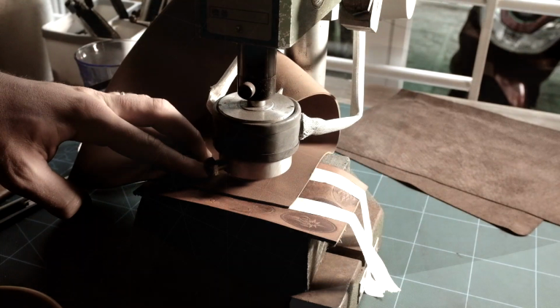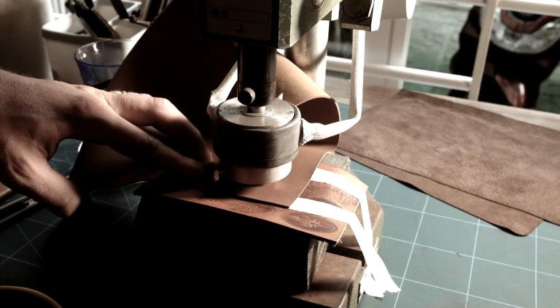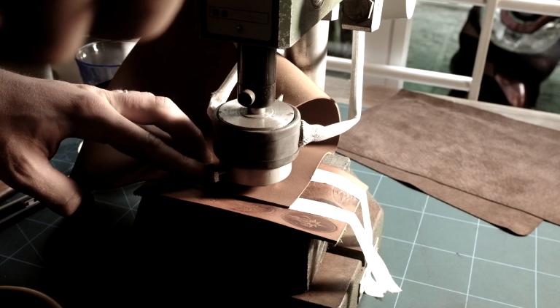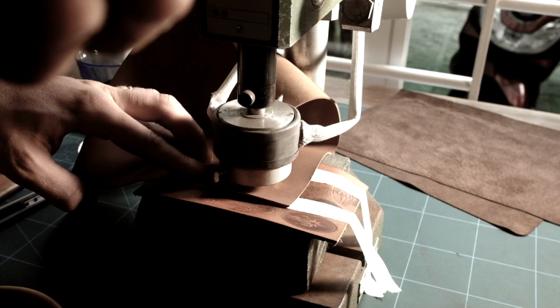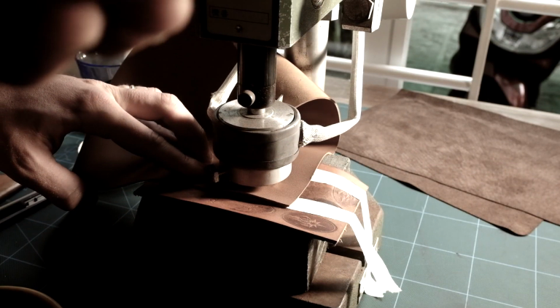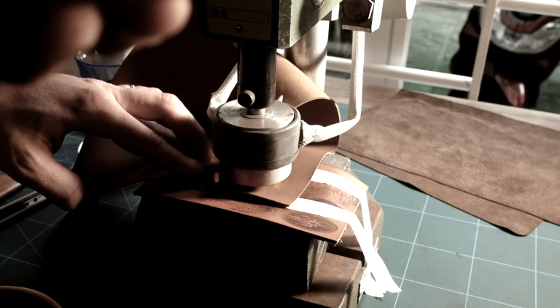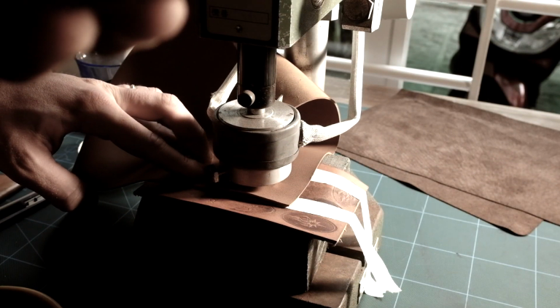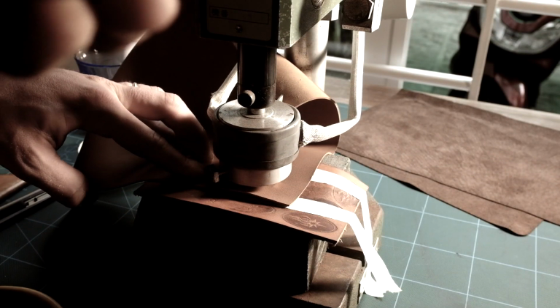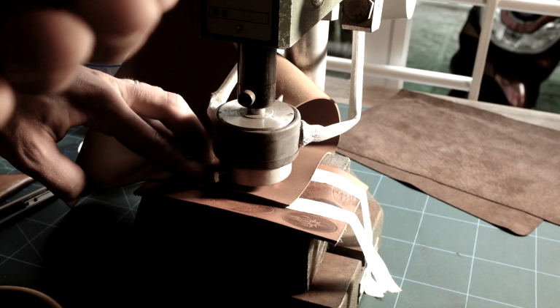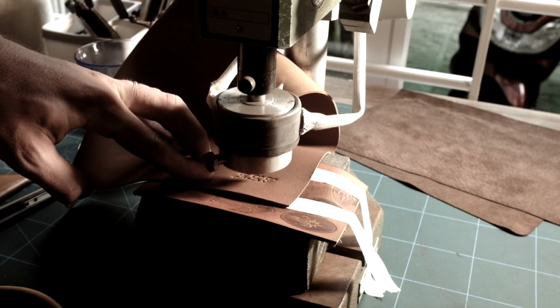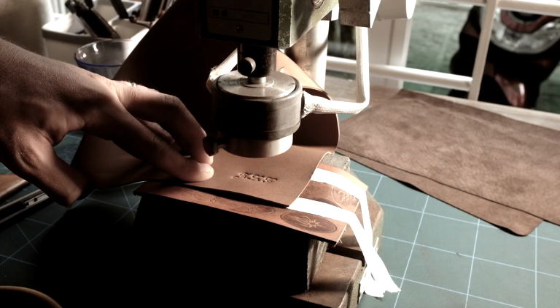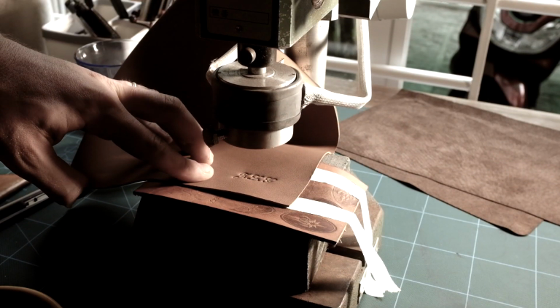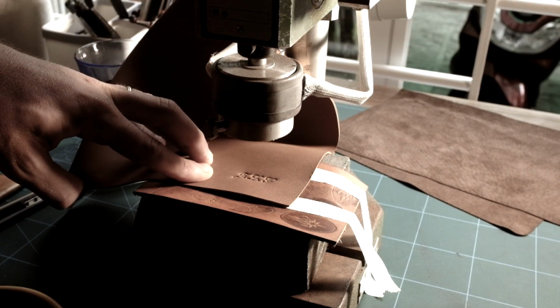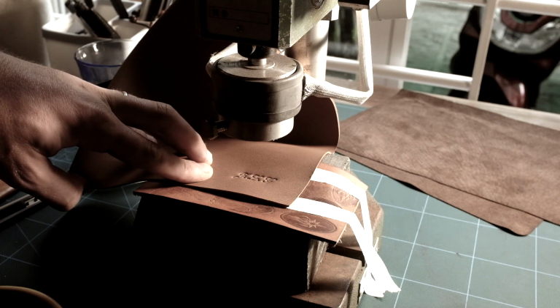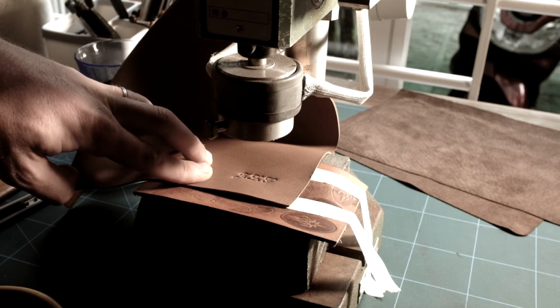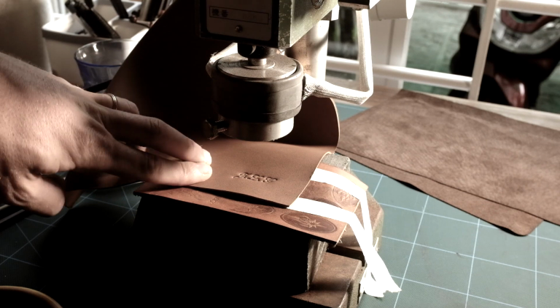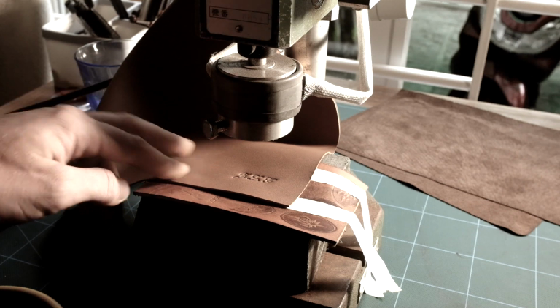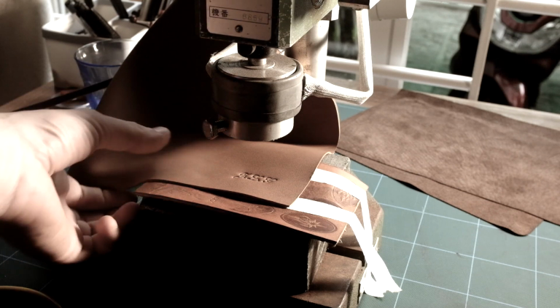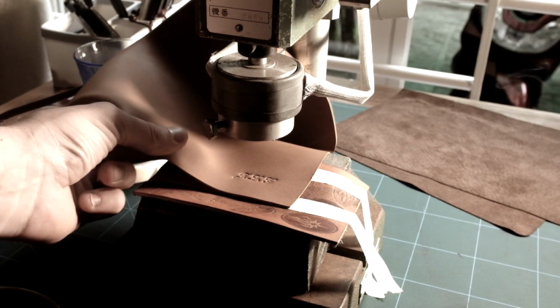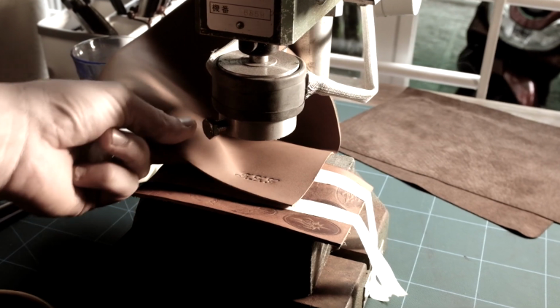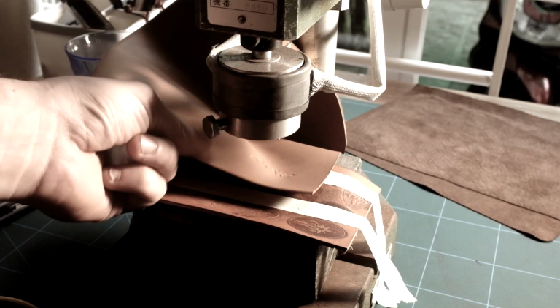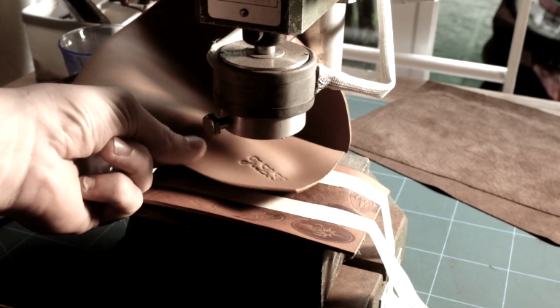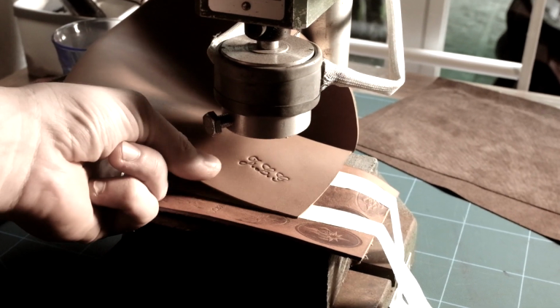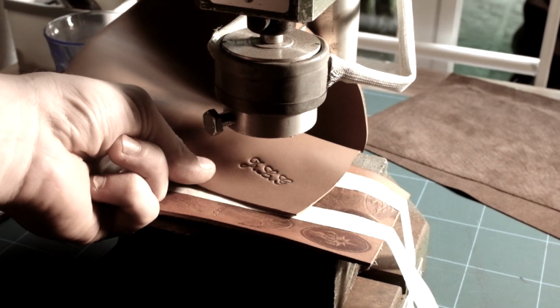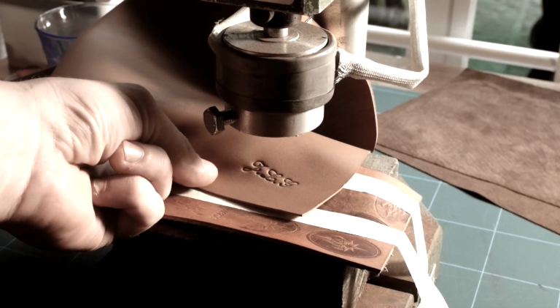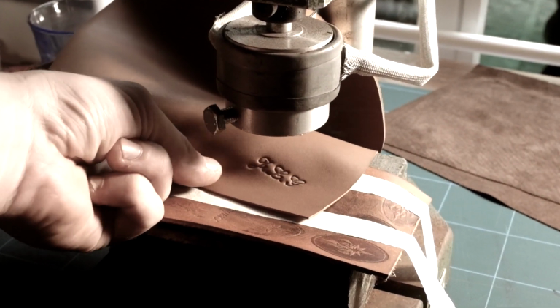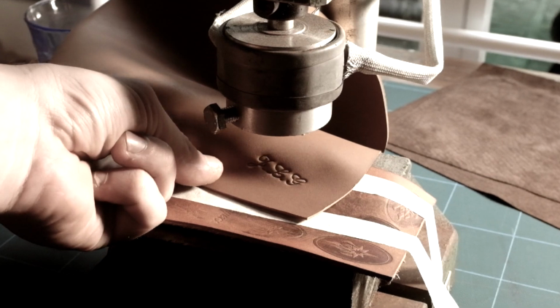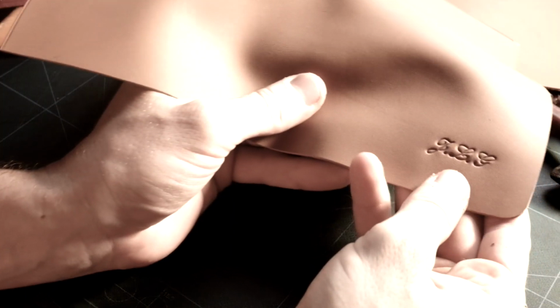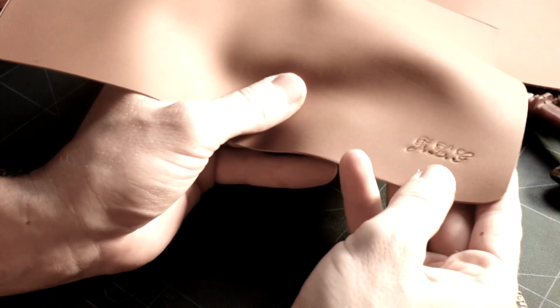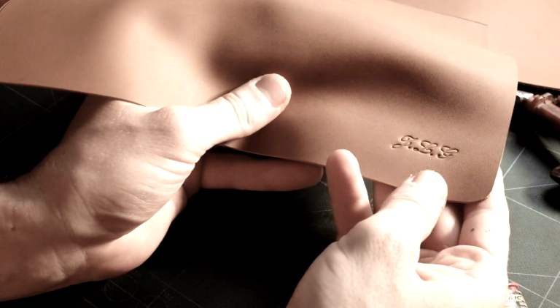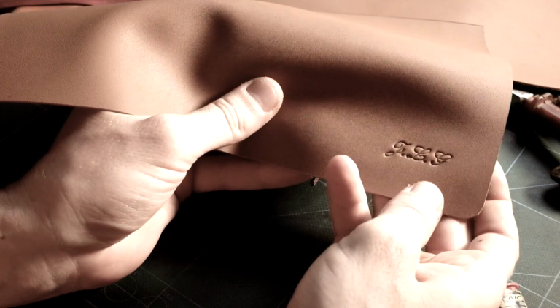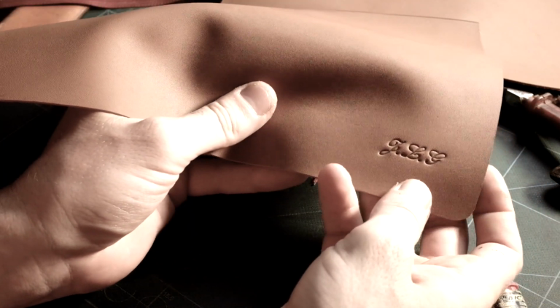I am now using a press to hot stamp the initials on the right bottom corner of the pouch. We are making and designing custom stamps in brass. If you want to learn more about this, you can watch the video in the description or visit our website.